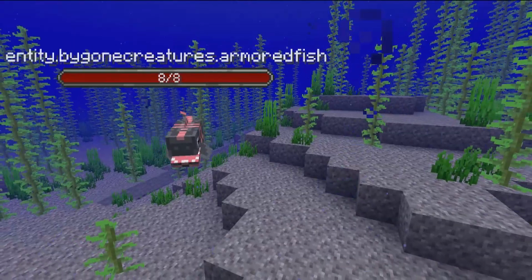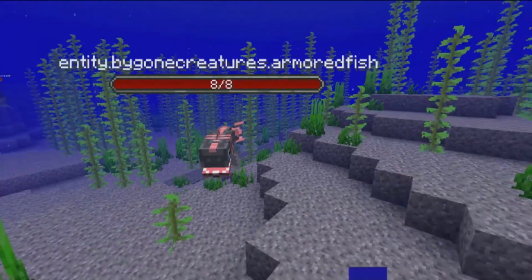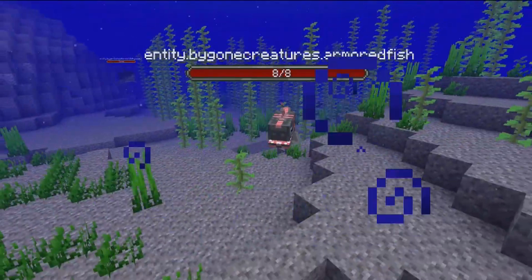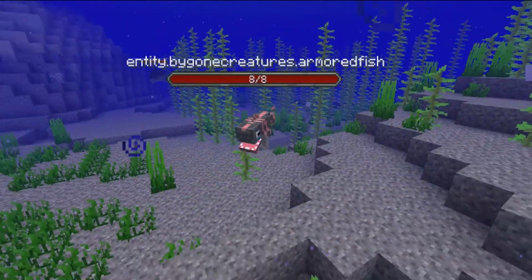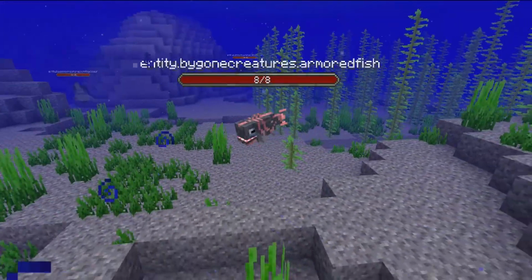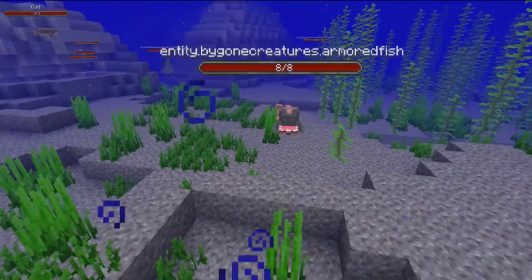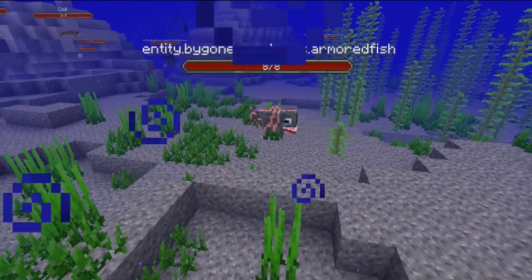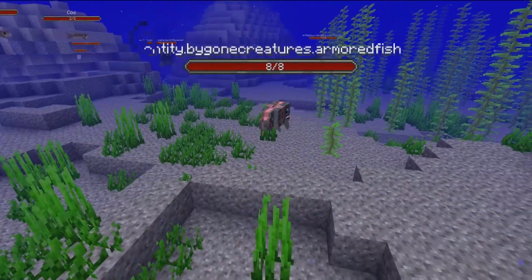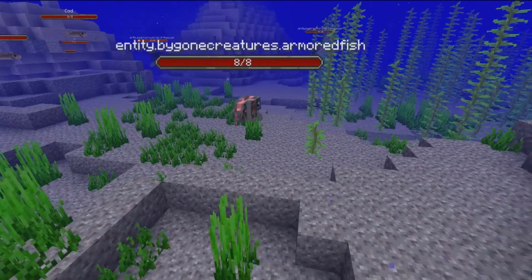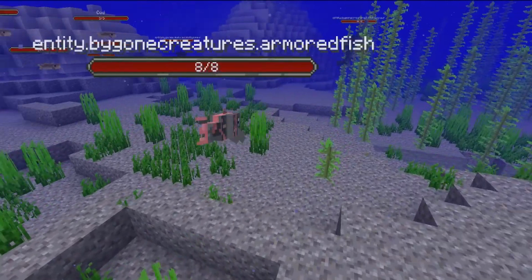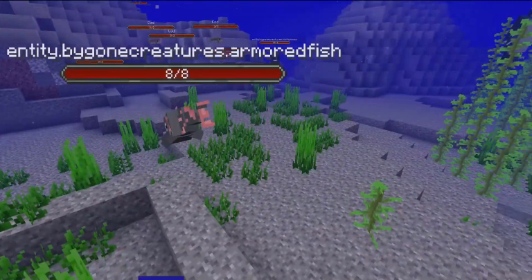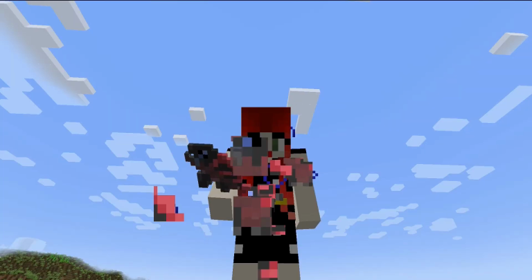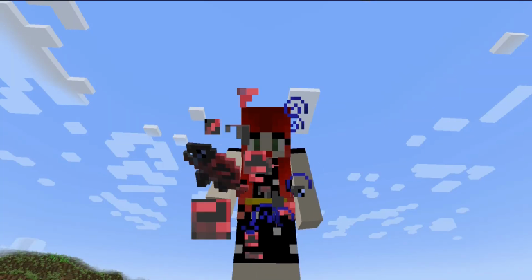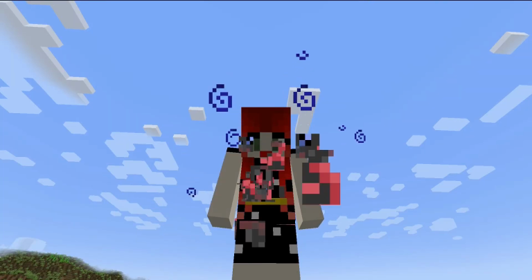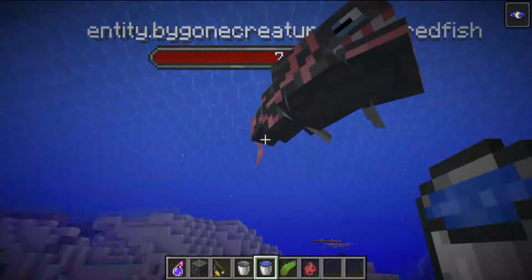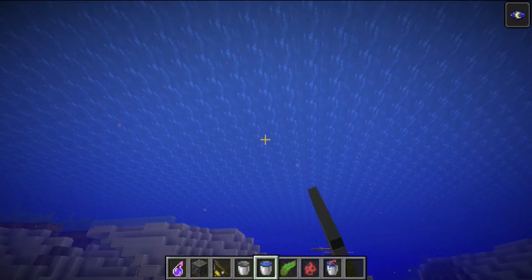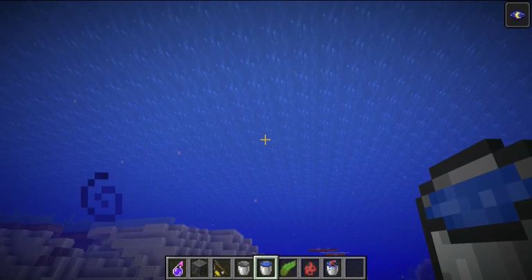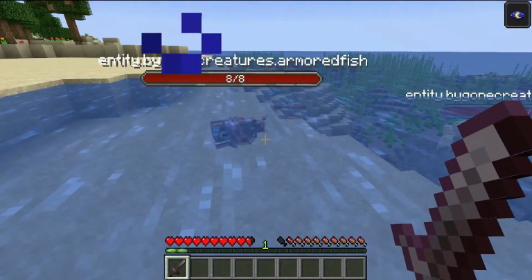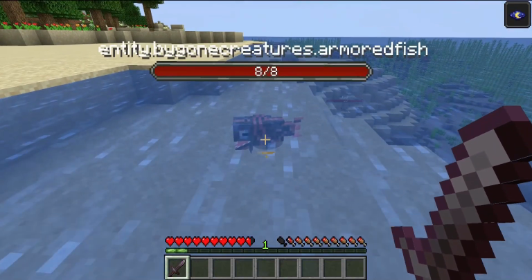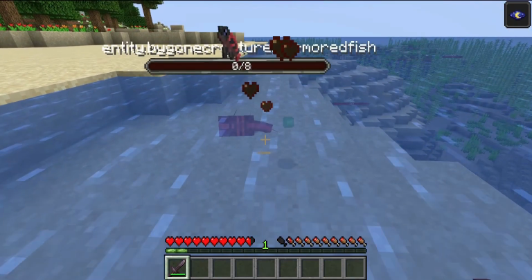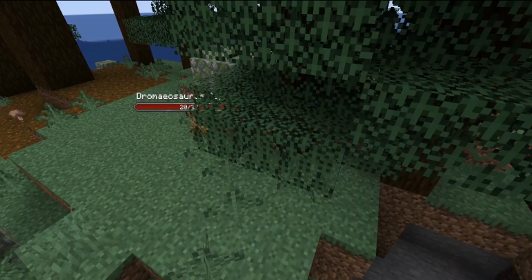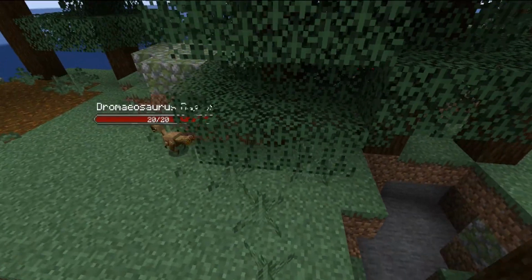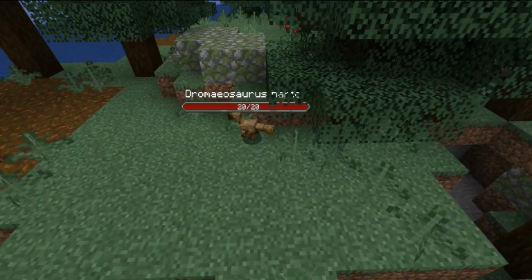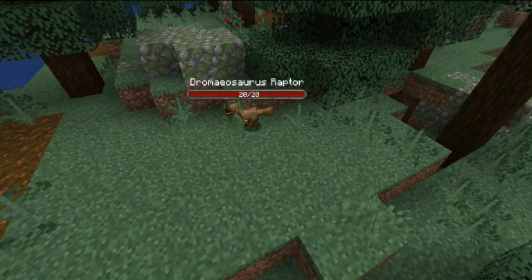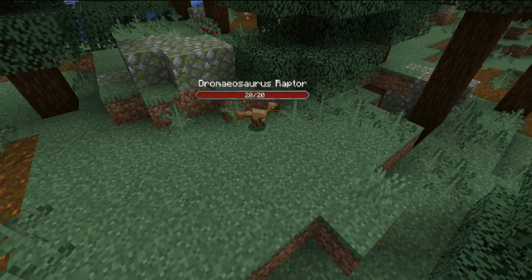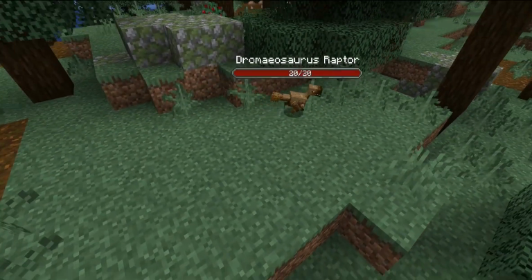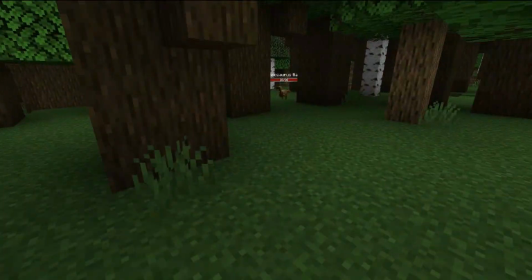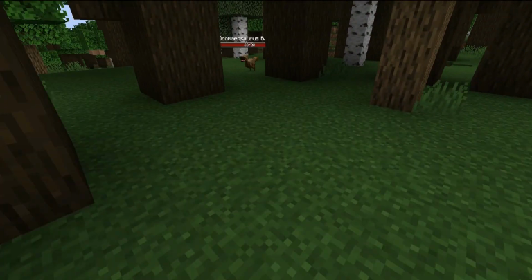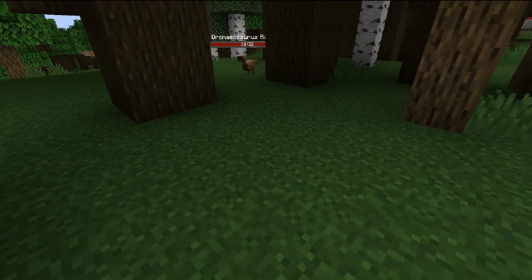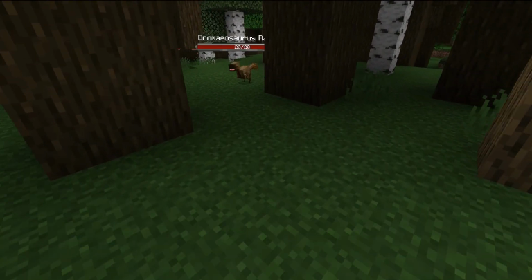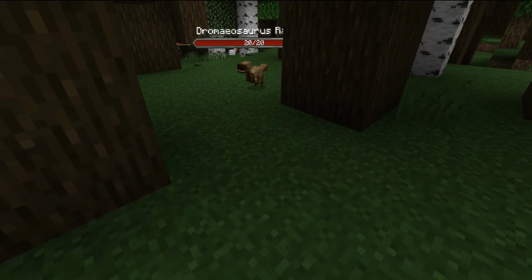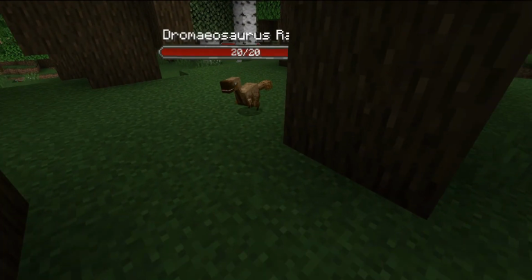You'll discover armored fish in various bodies of water. You can hunt and cook them, or you can bucket them. They have 8 health. In the old-growth pine taiga and the dark forest, you can find a Dramasaurus.